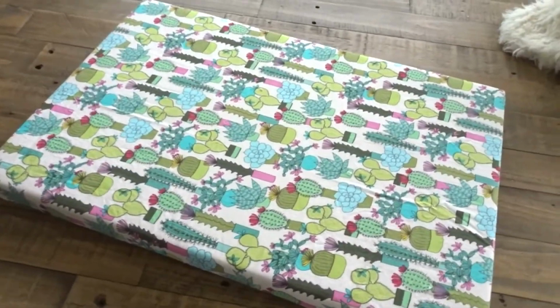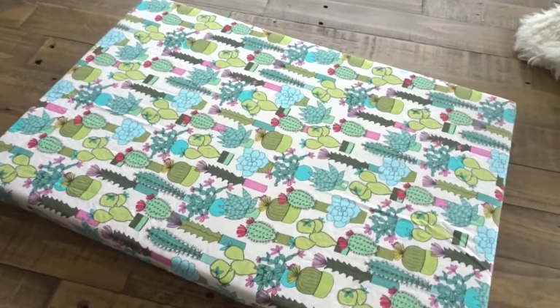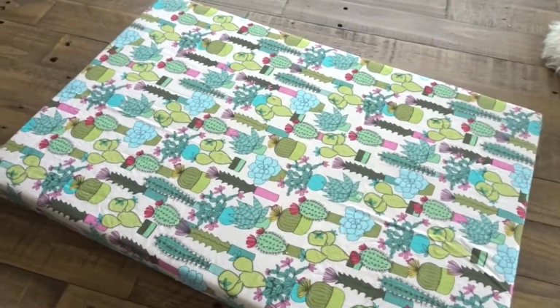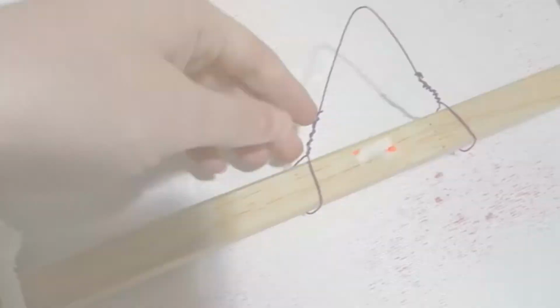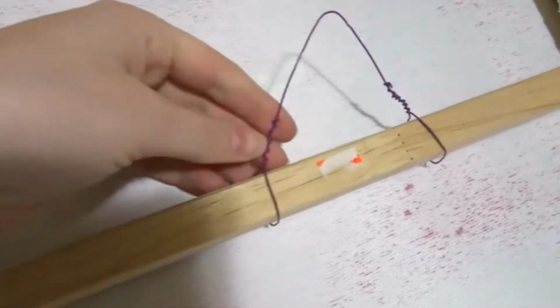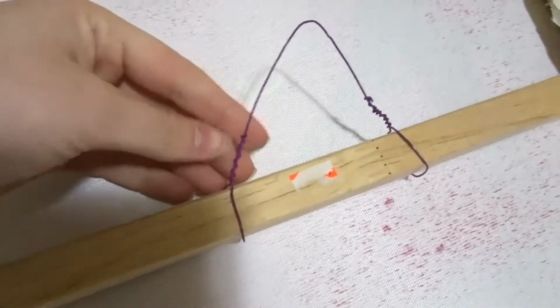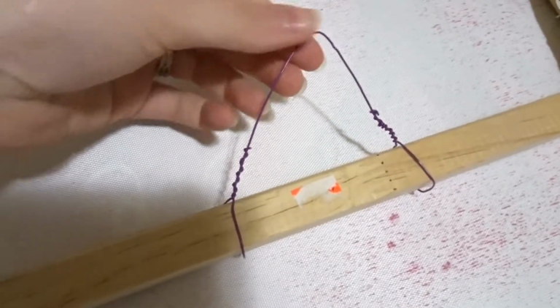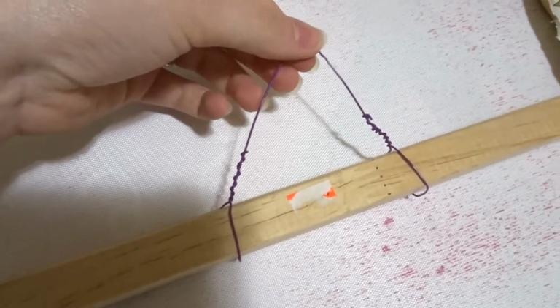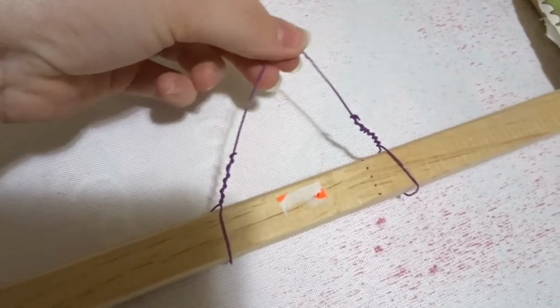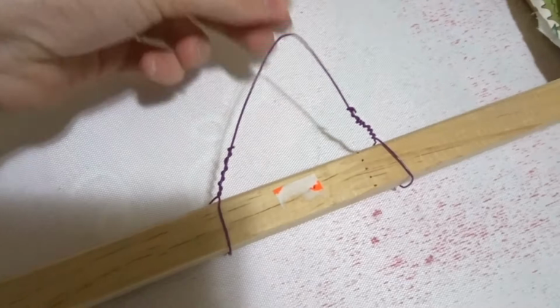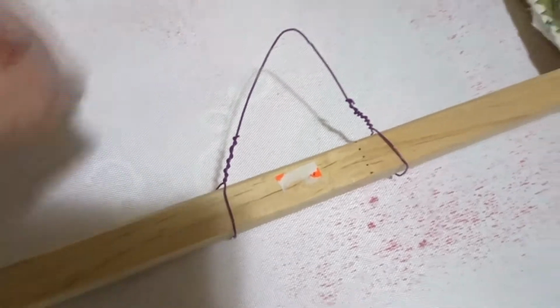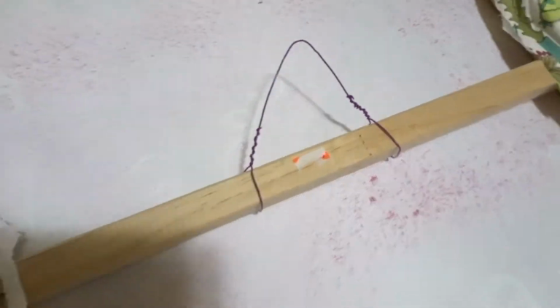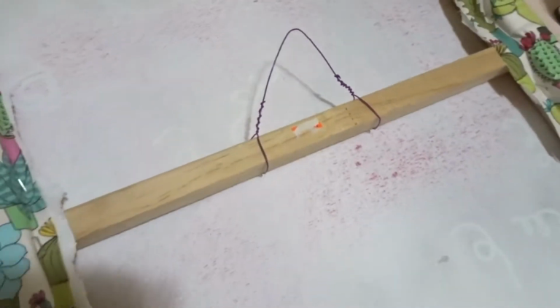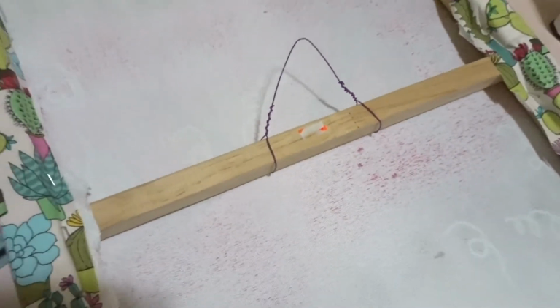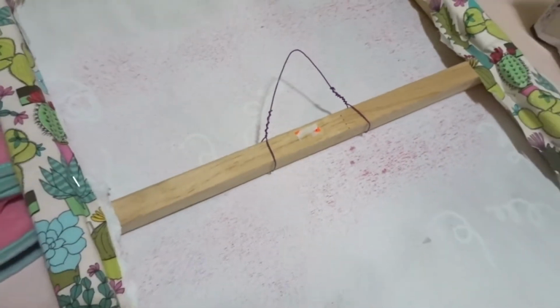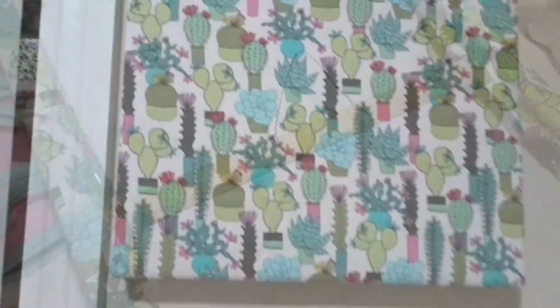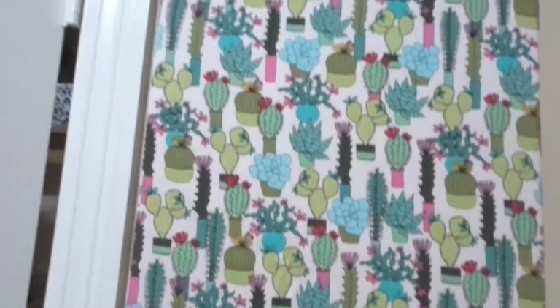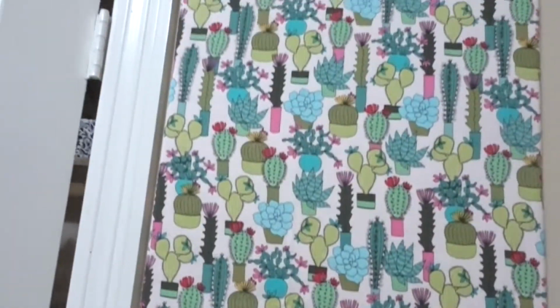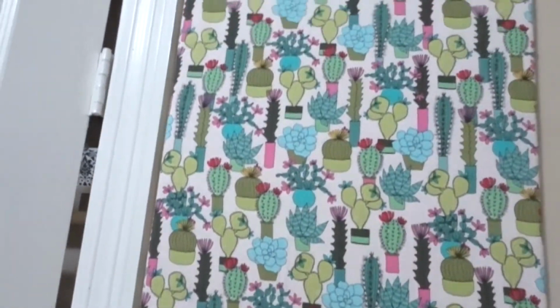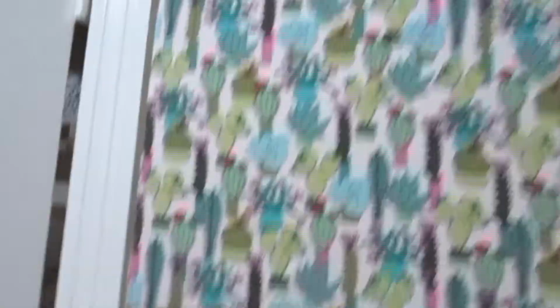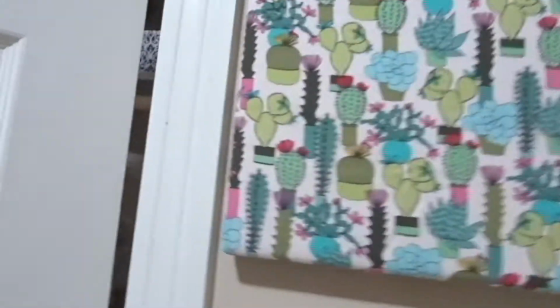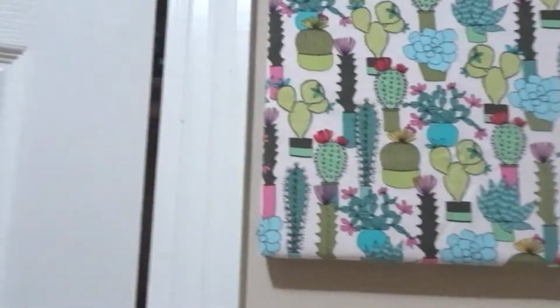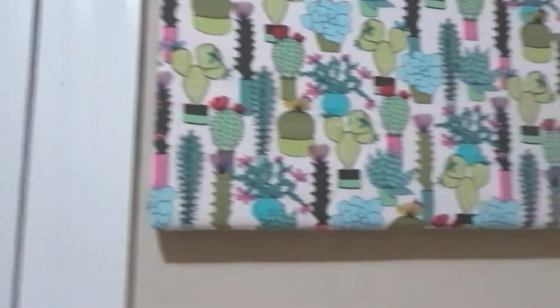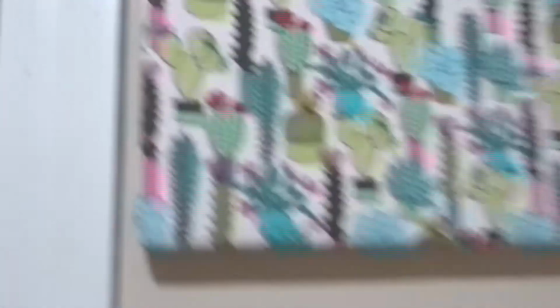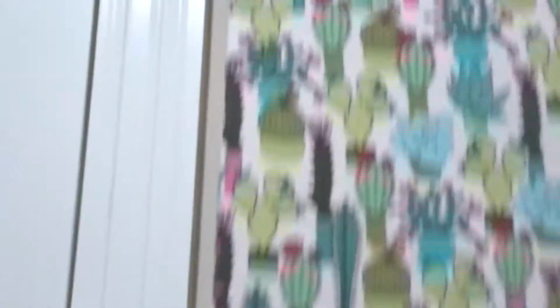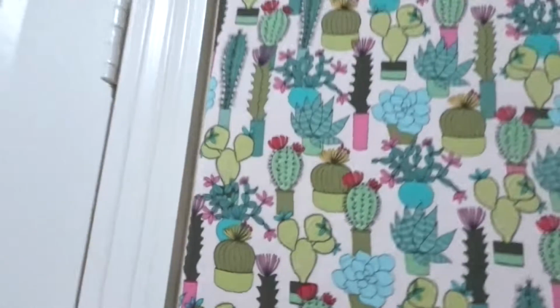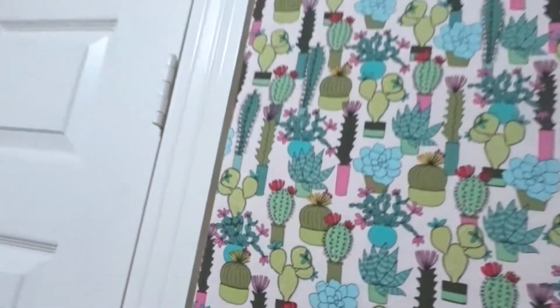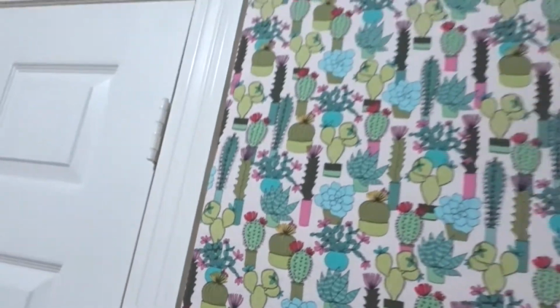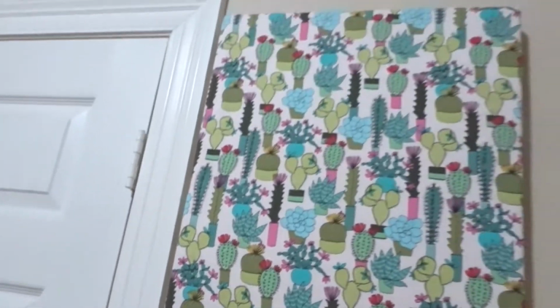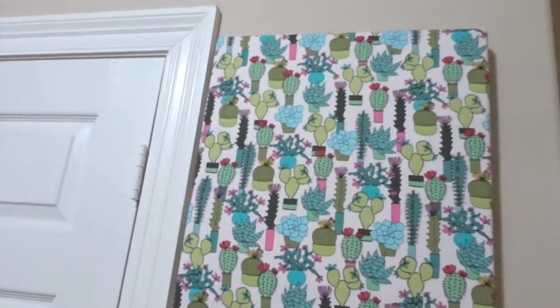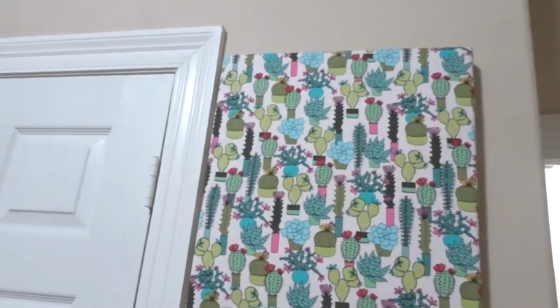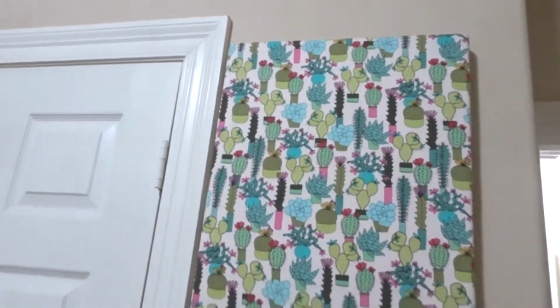And then that's literally your ironing board. To bring it a step further, I'm going to put some wire on the back and put a hook on the wall so that it can be wall decor during the day until I need it.